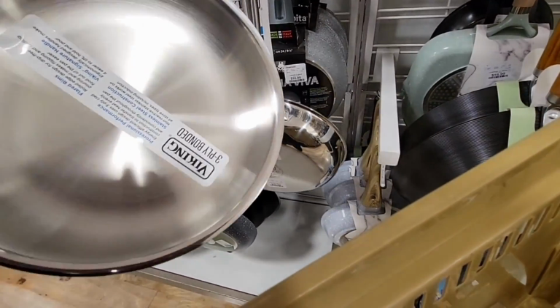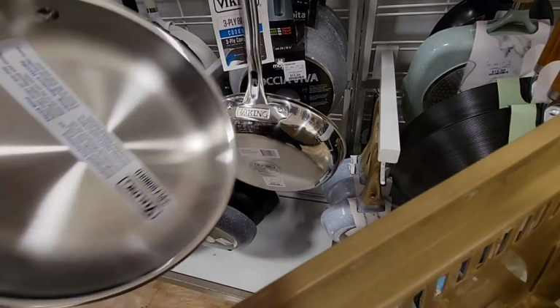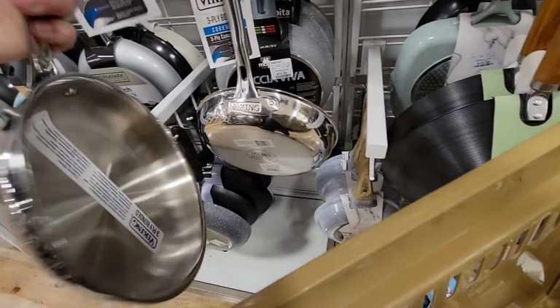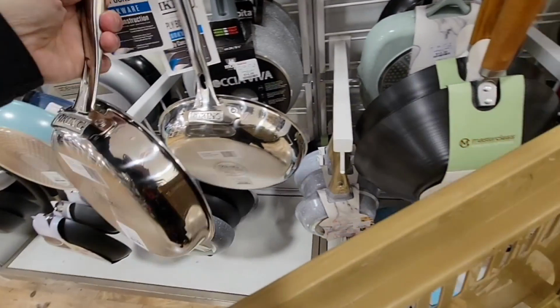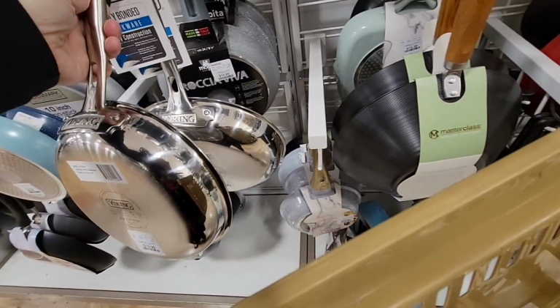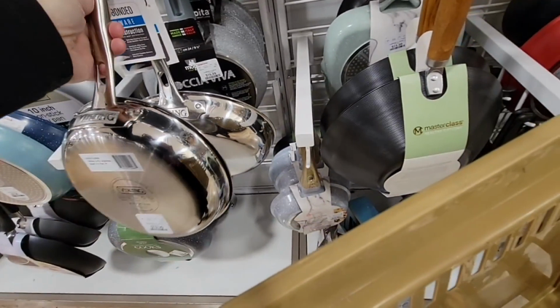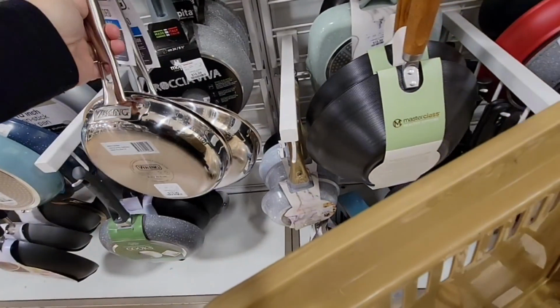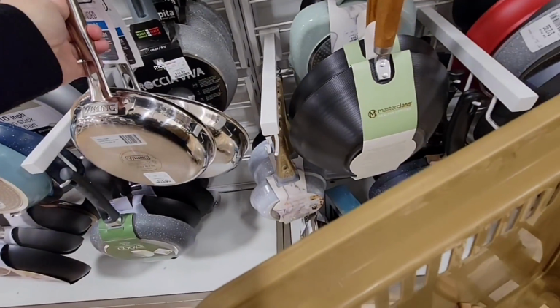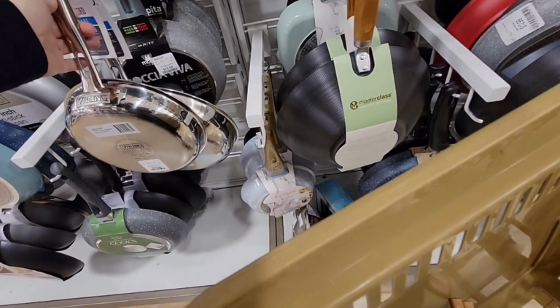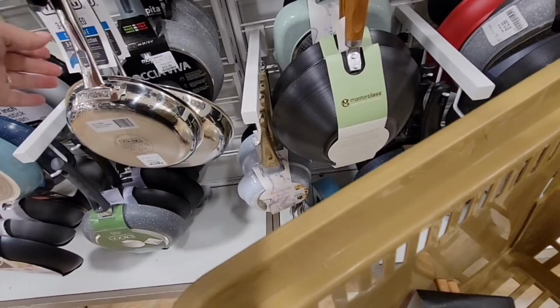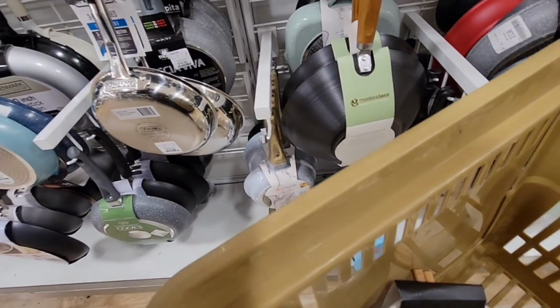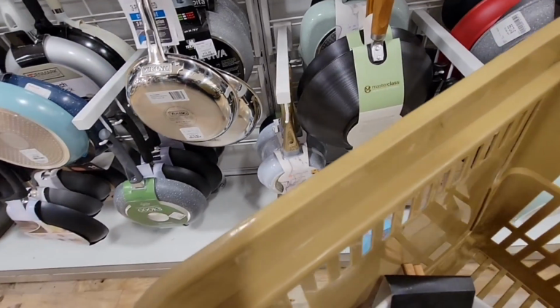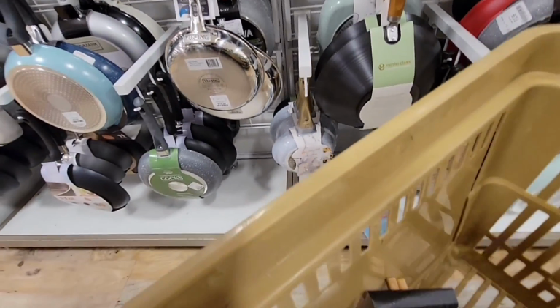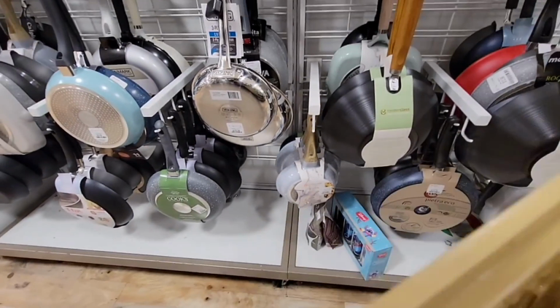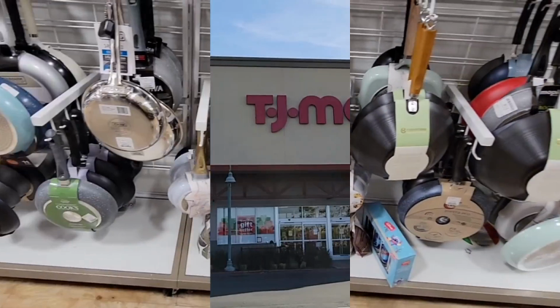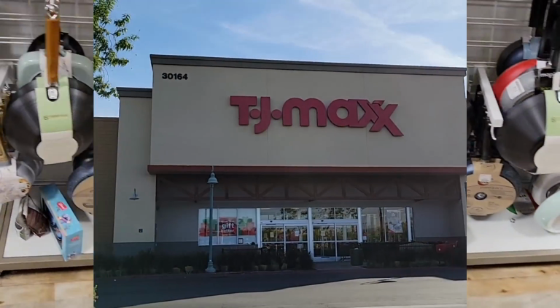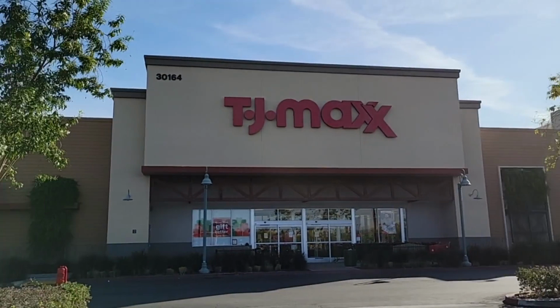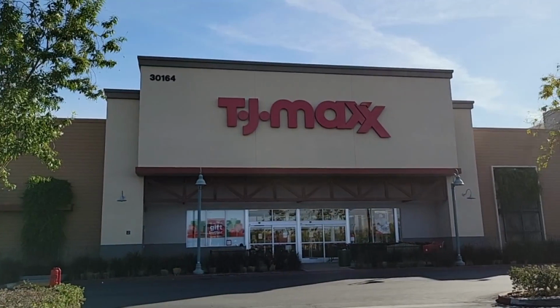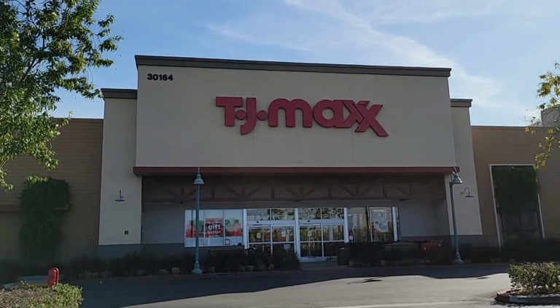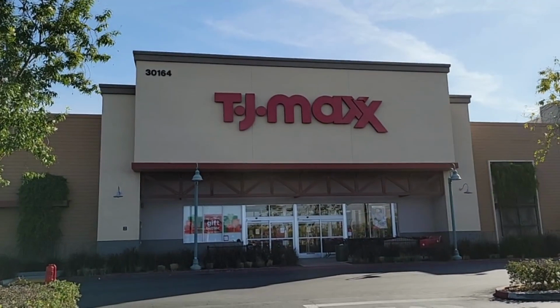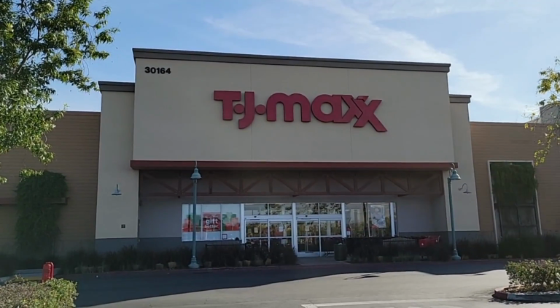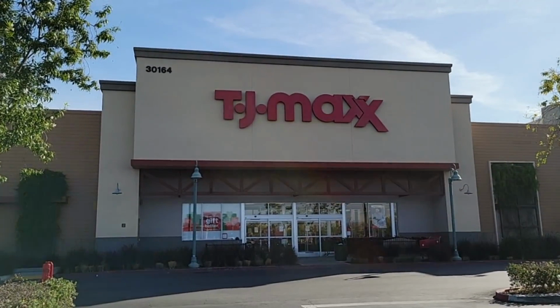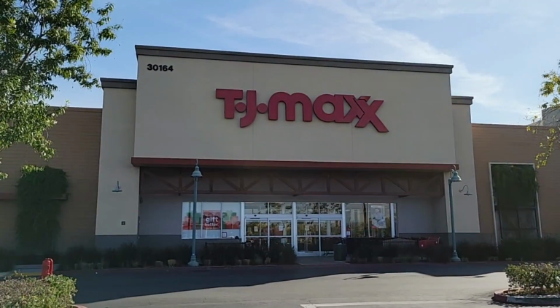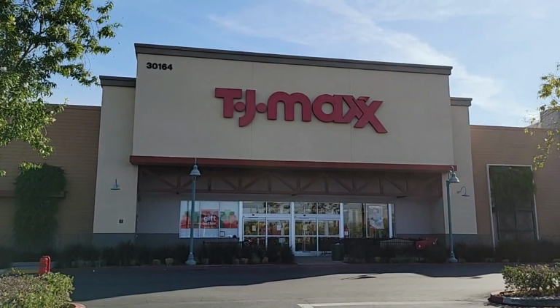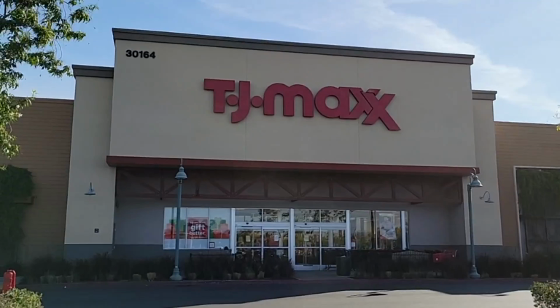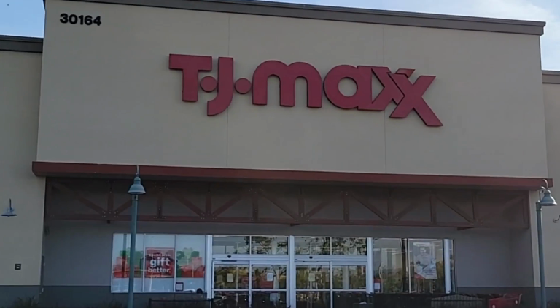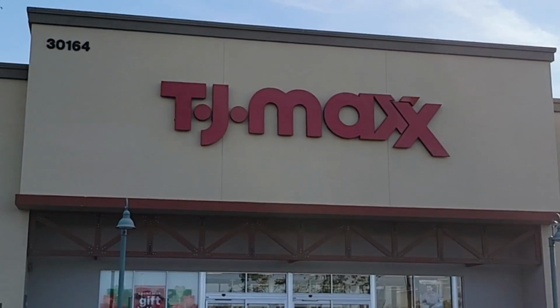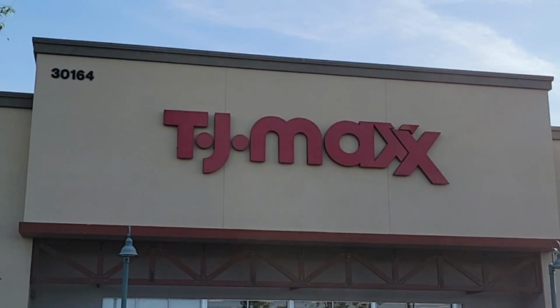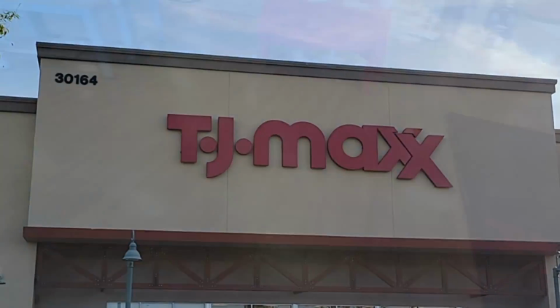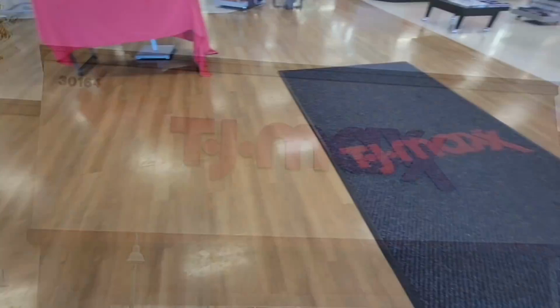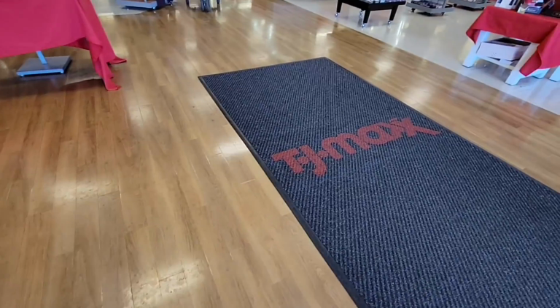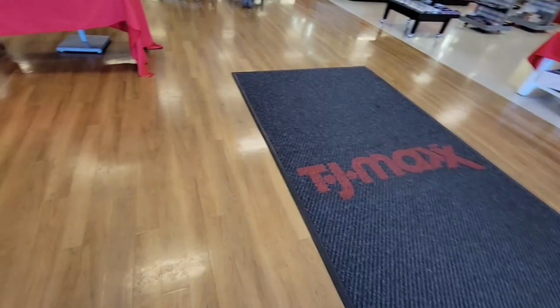You do have to grease them up, but to clean them, I just add a little bit of baking soda and they're done and ready. Now we are going to head over to TJ Maxx.